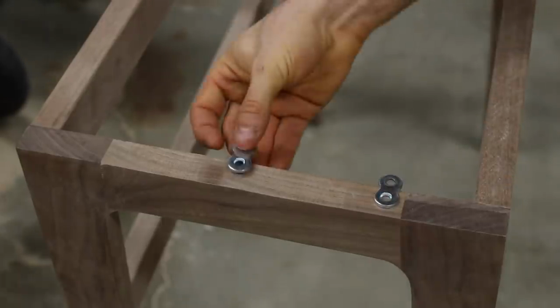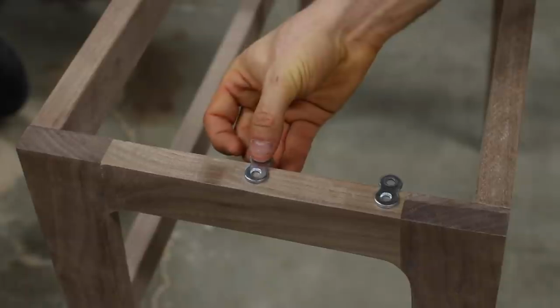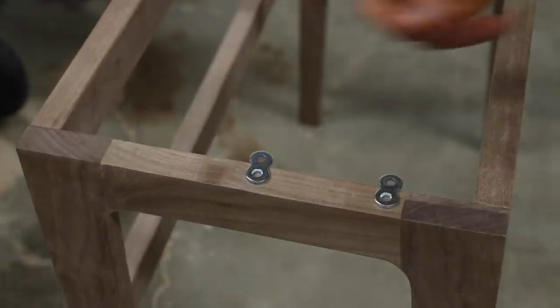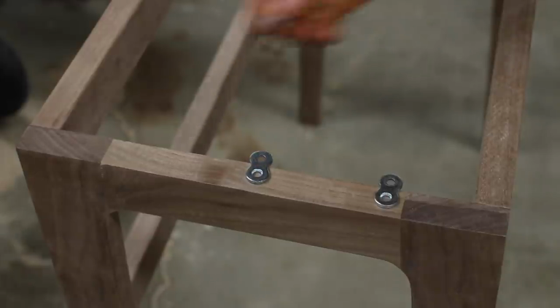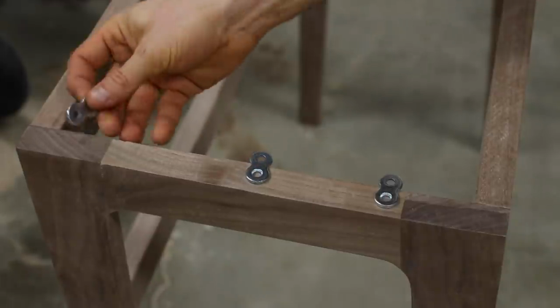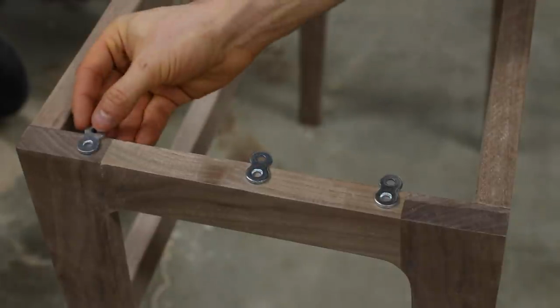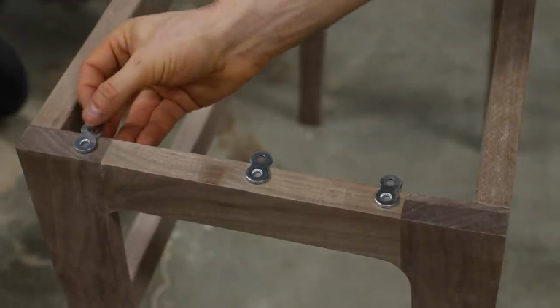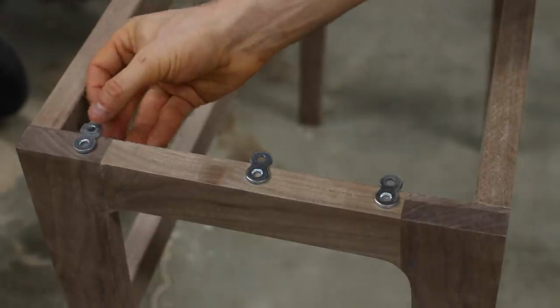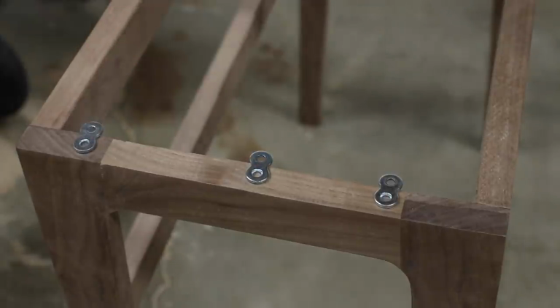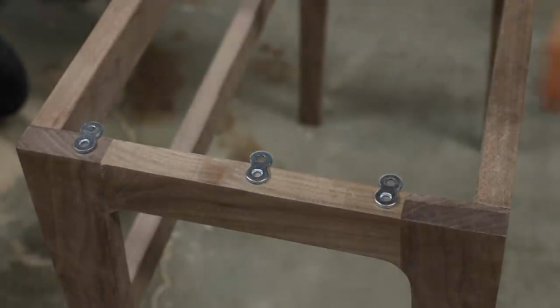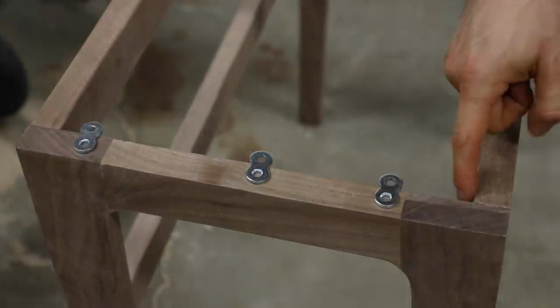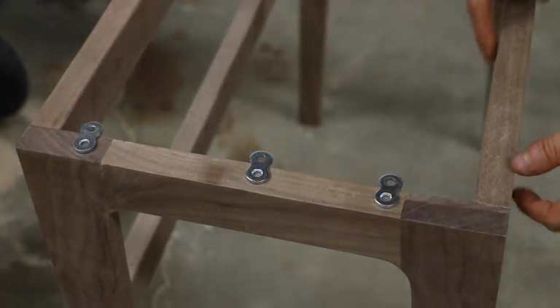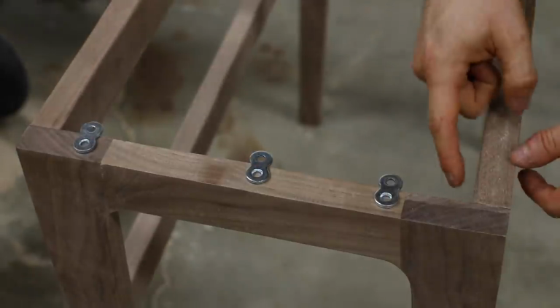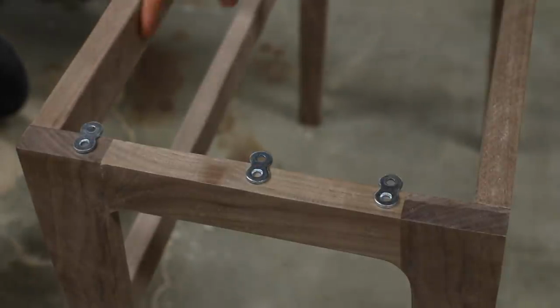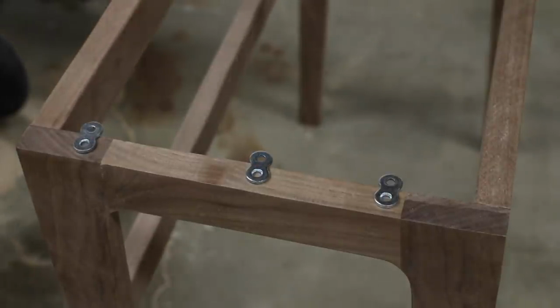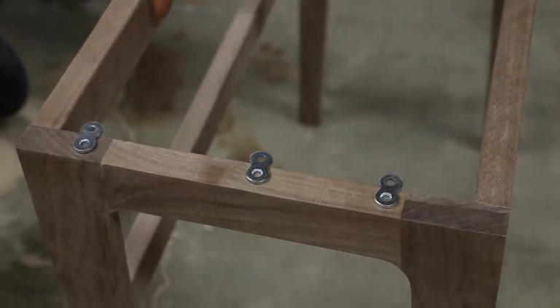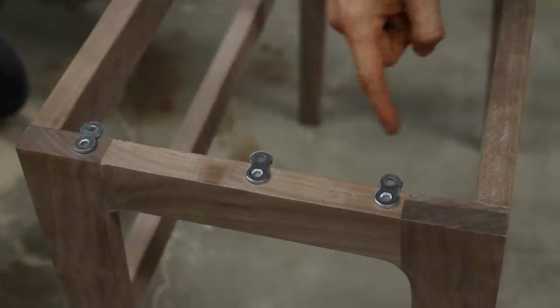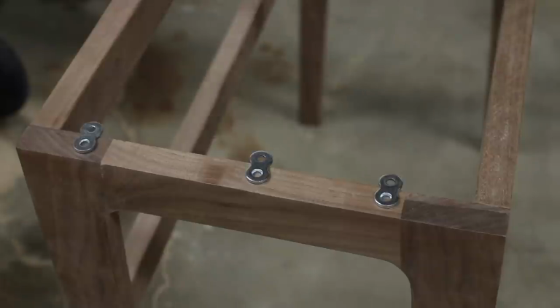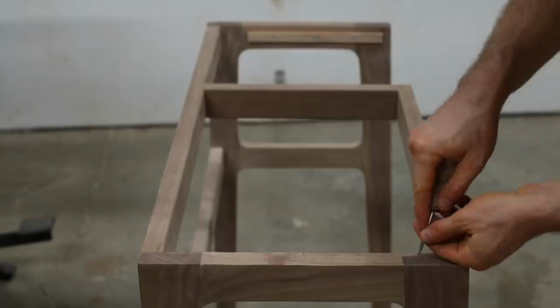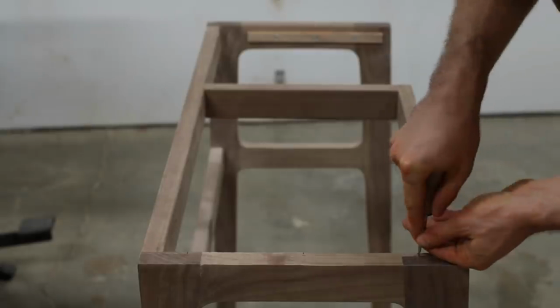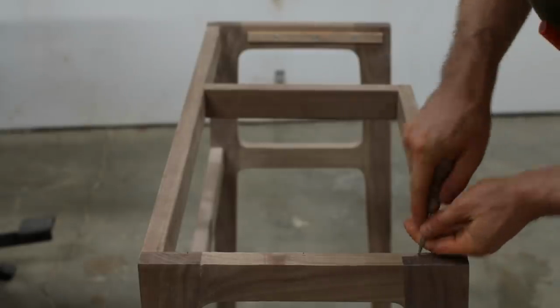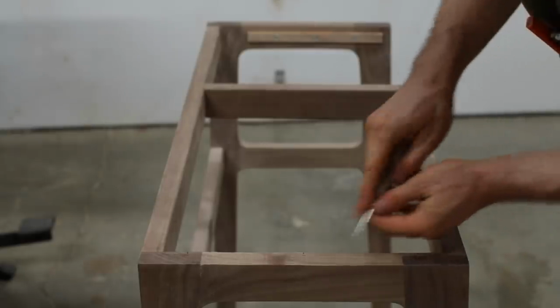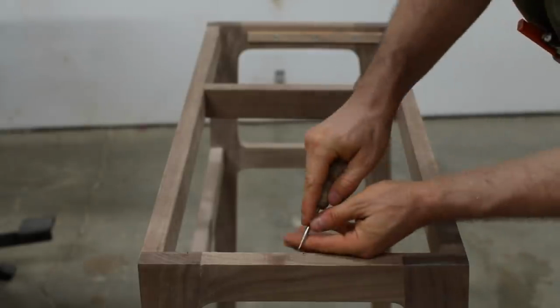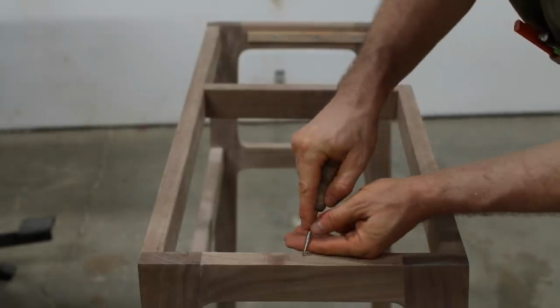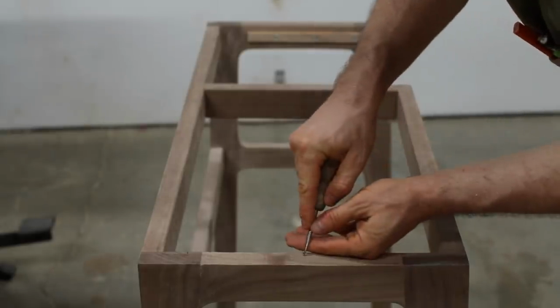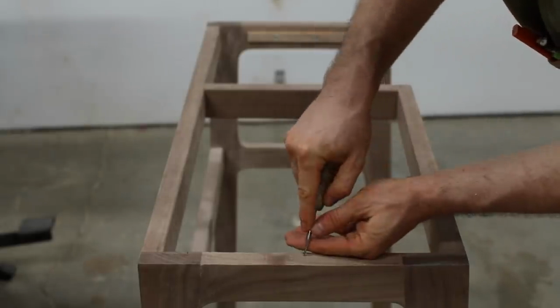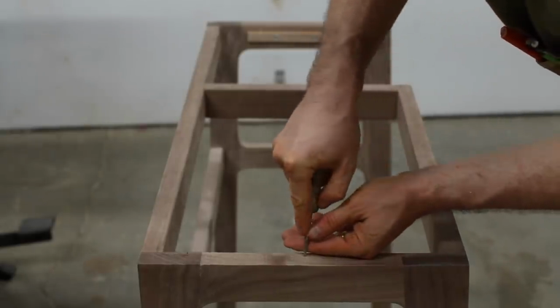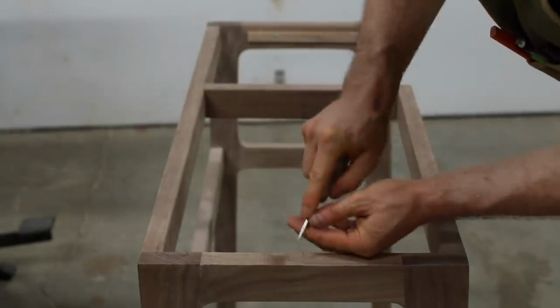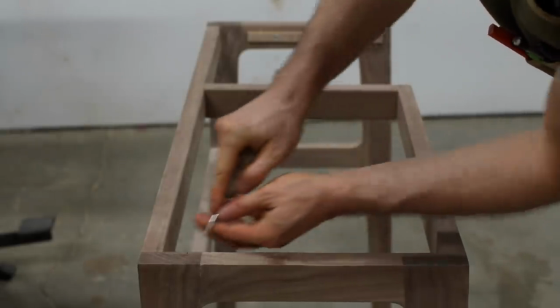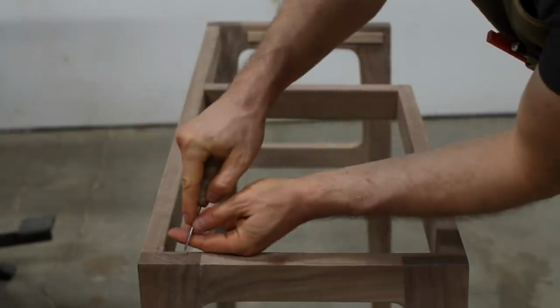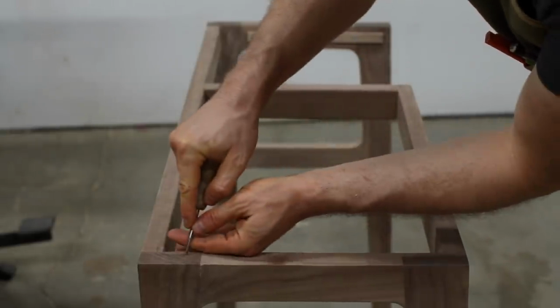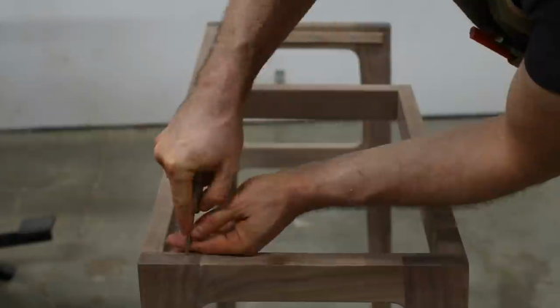Also notice that I'm marking the inner side of the rails. Doing this will hide the fastener in the final piece. With all of the spots marked, I can come back with an awl to make a starter hole for my forstner bit.